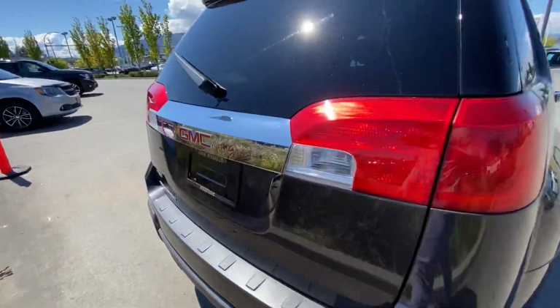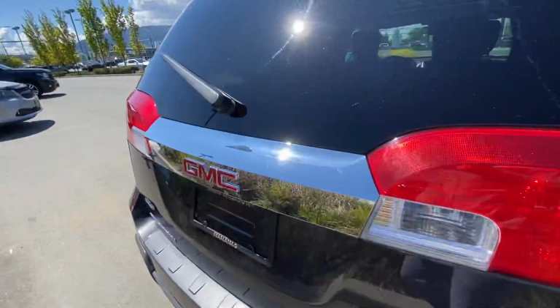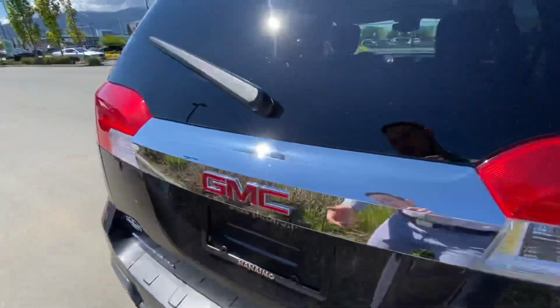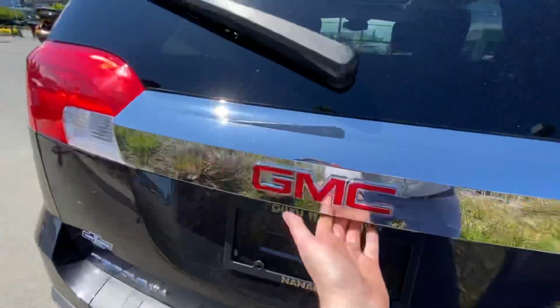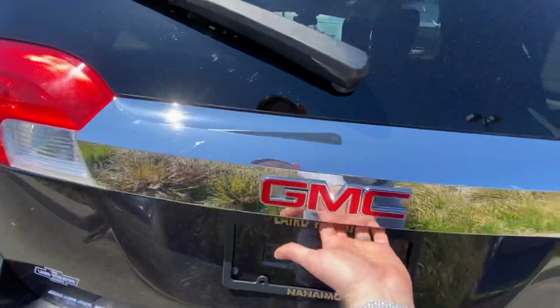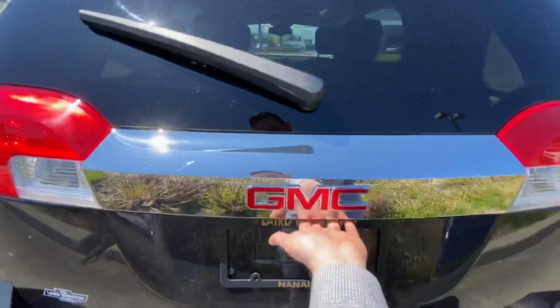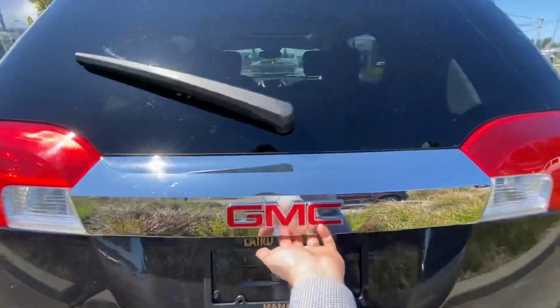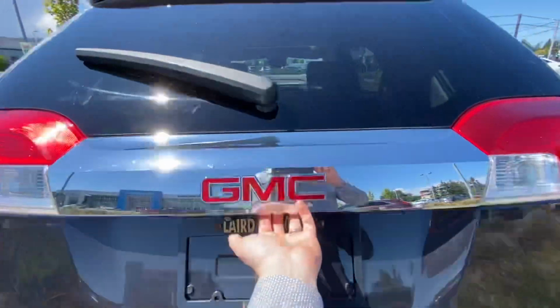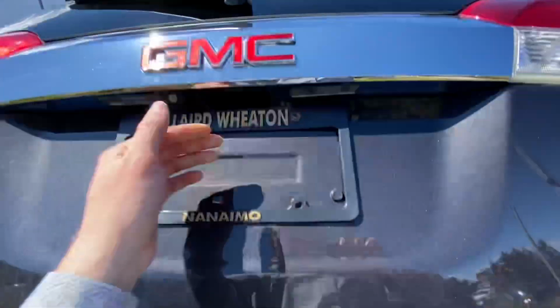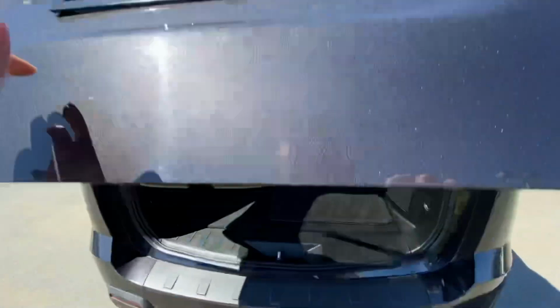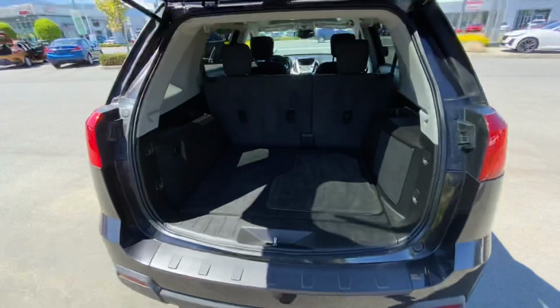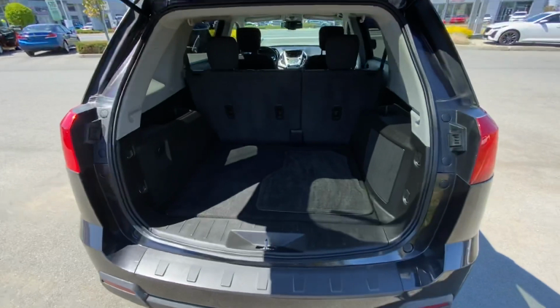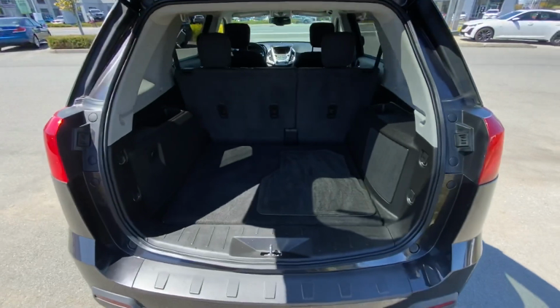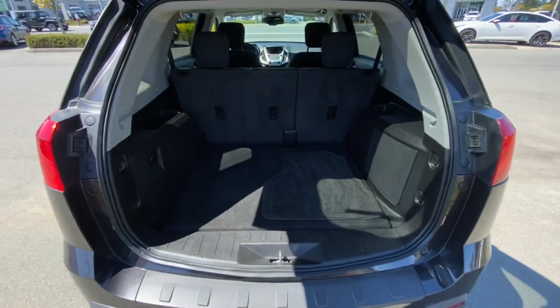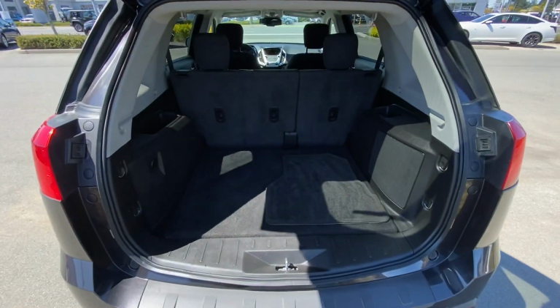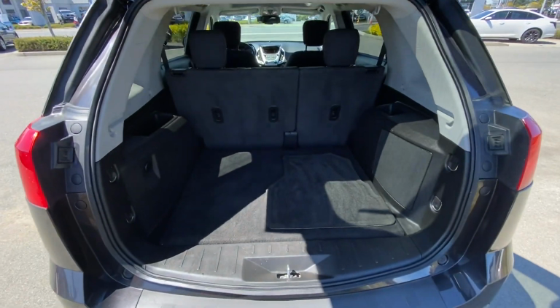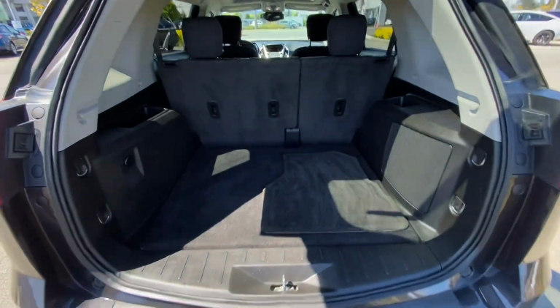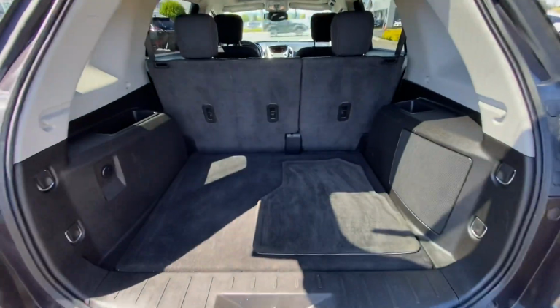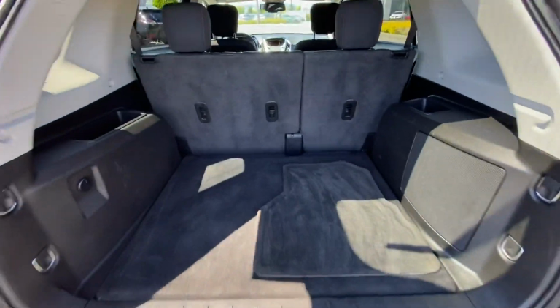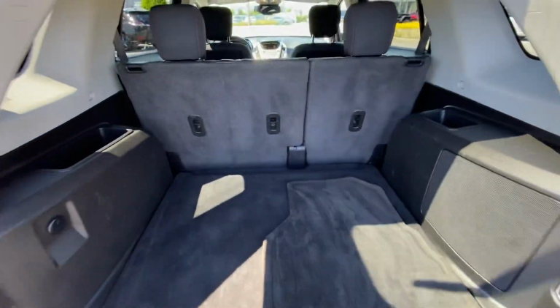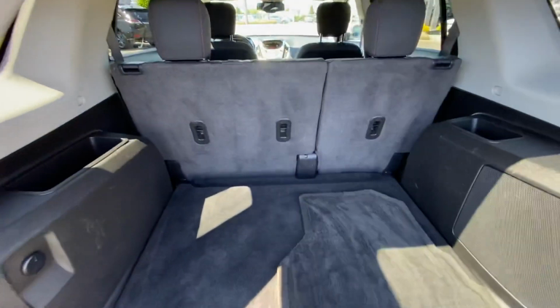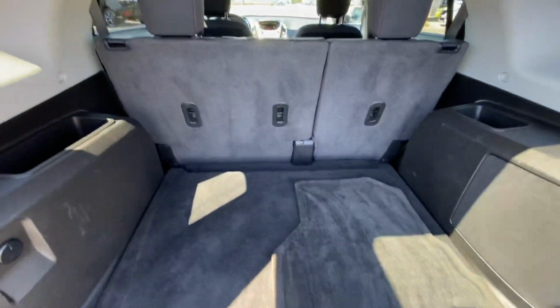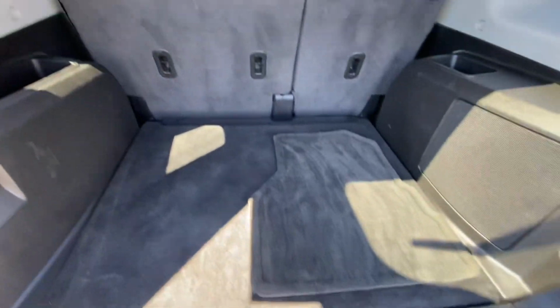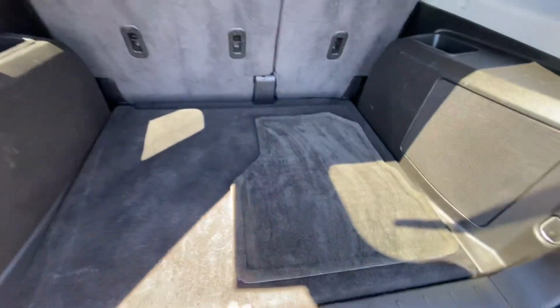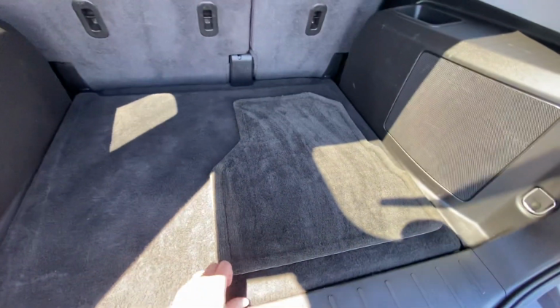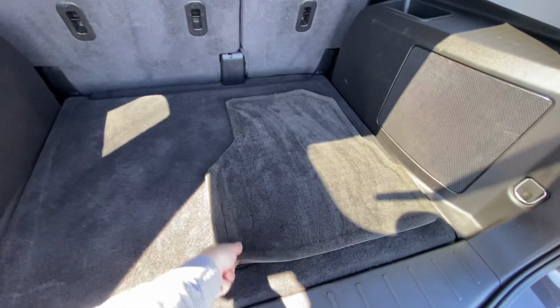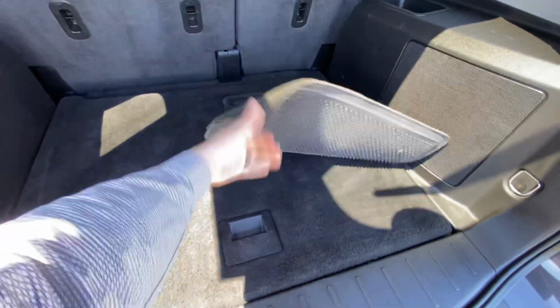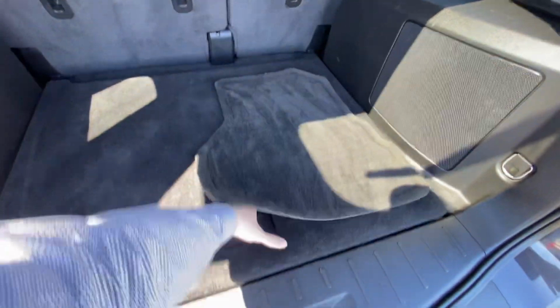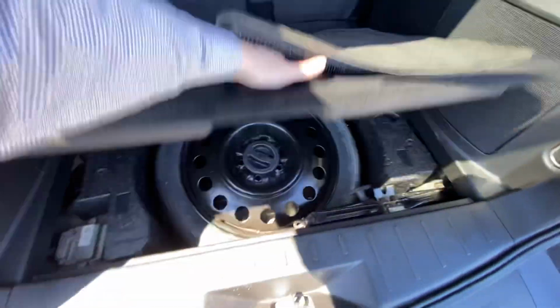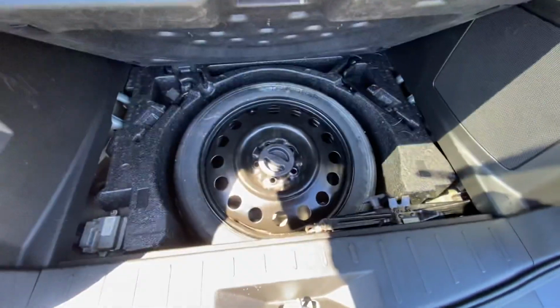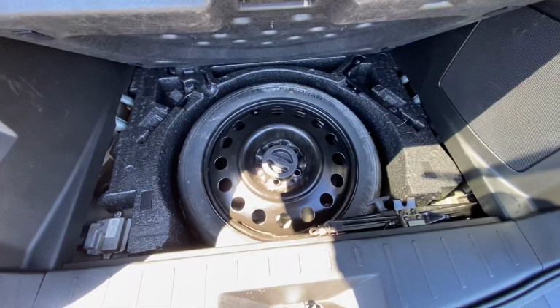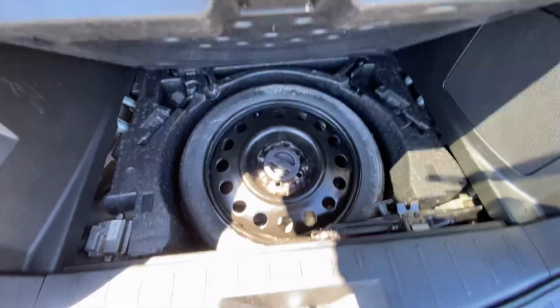It does feature a backup camera. Very spacious rear trunk, and a spare tire.